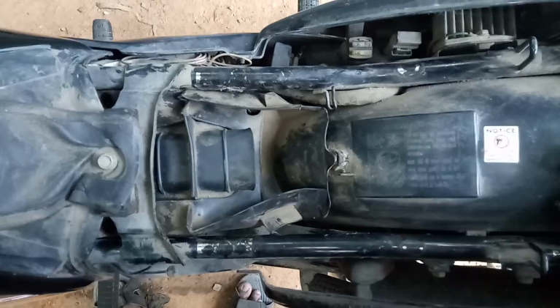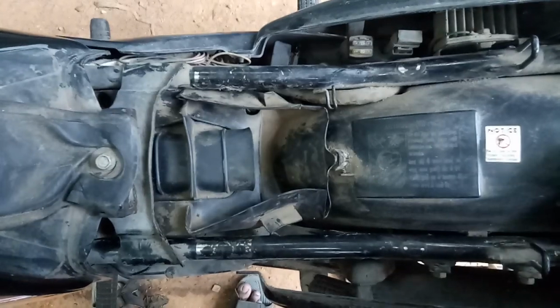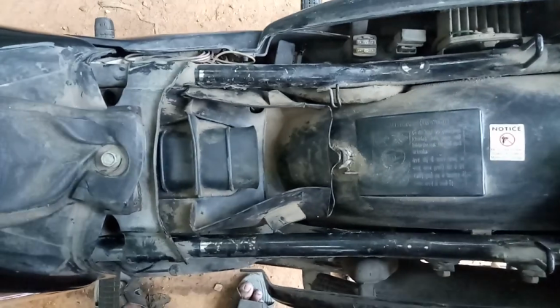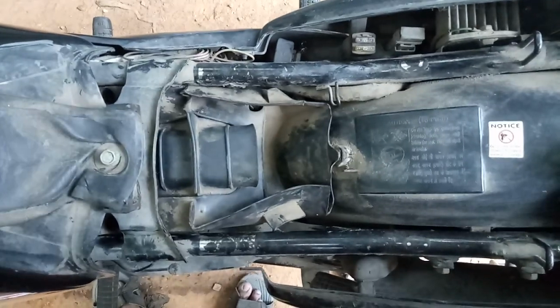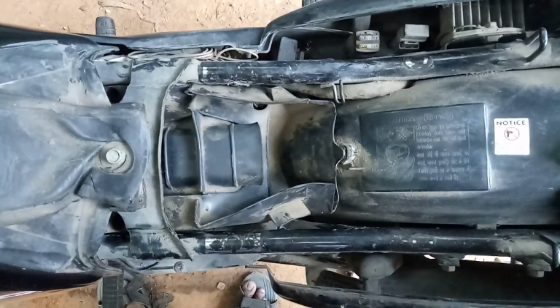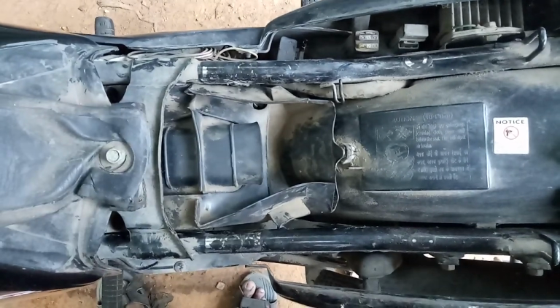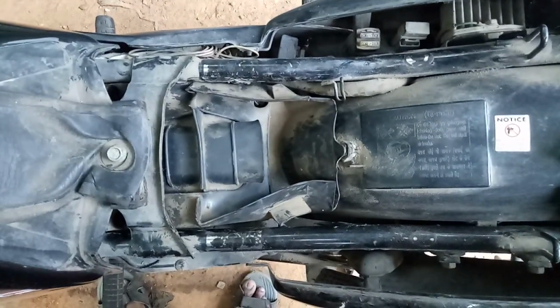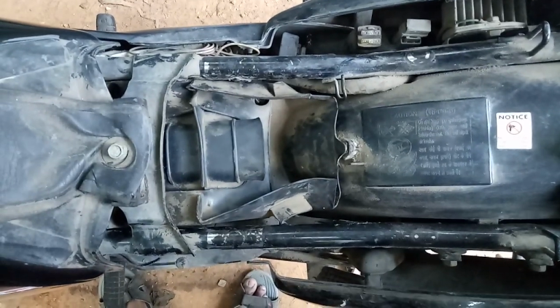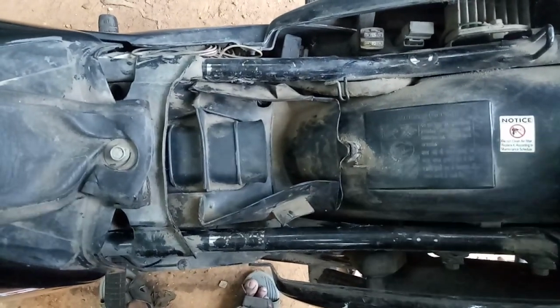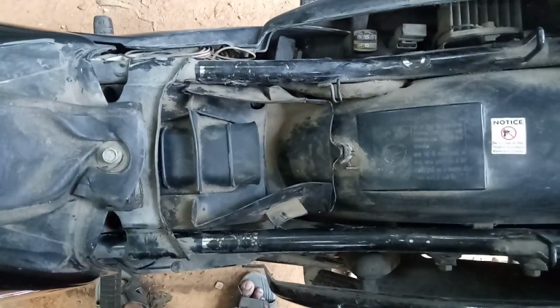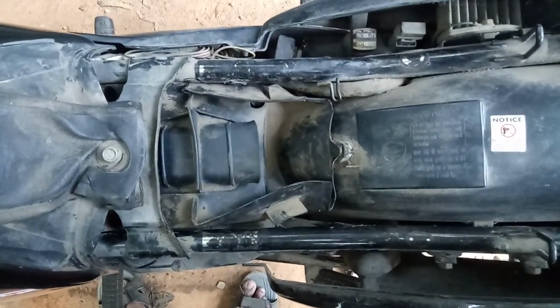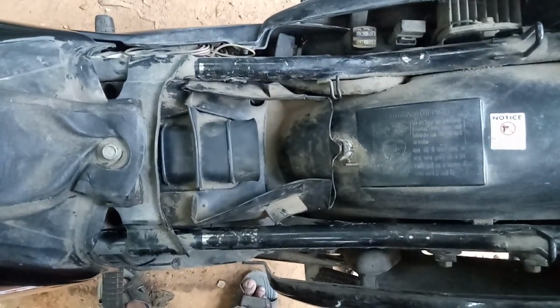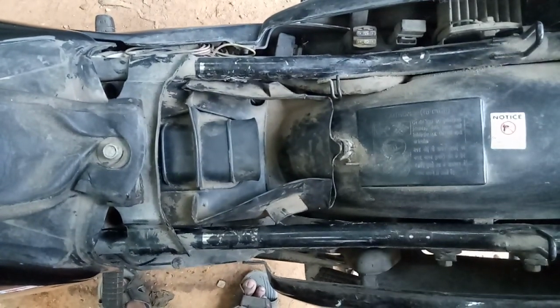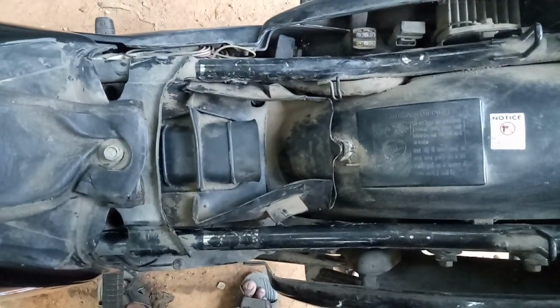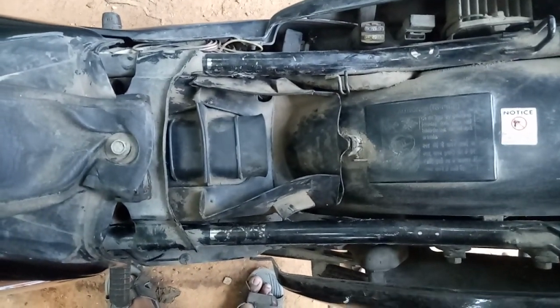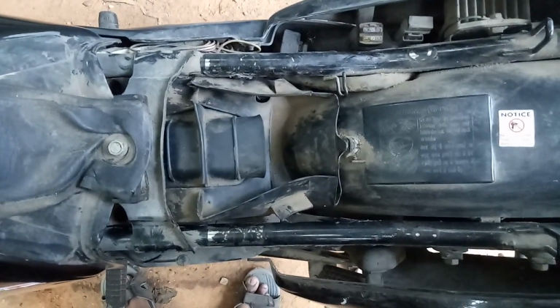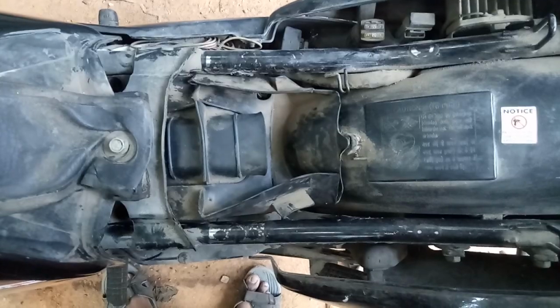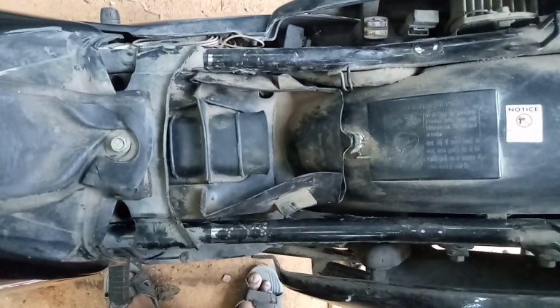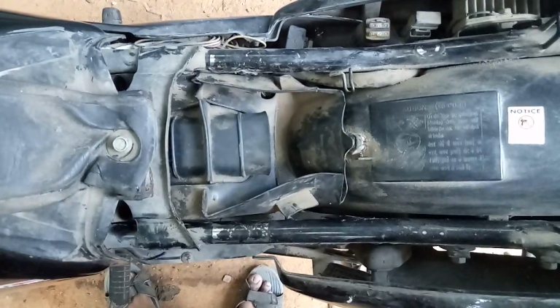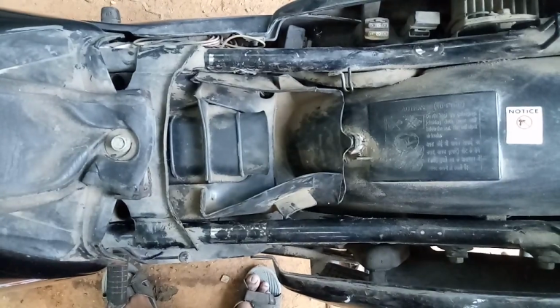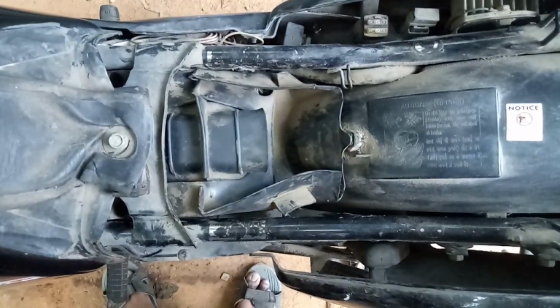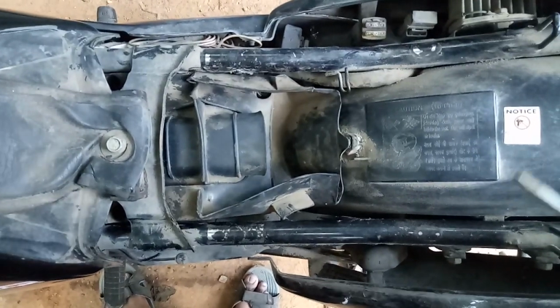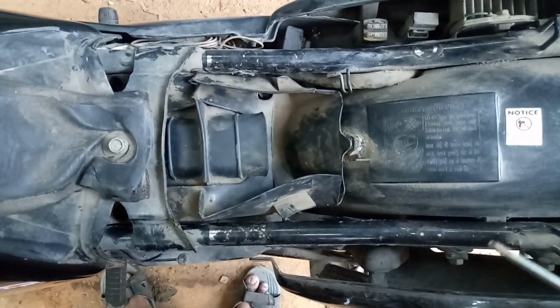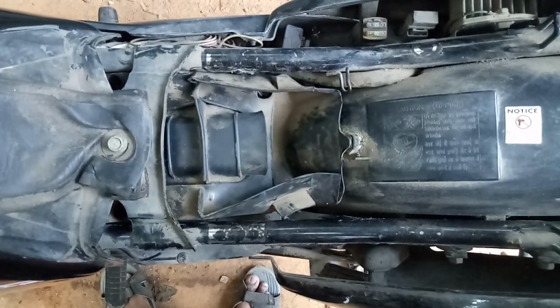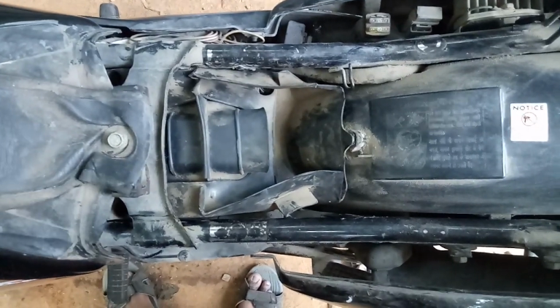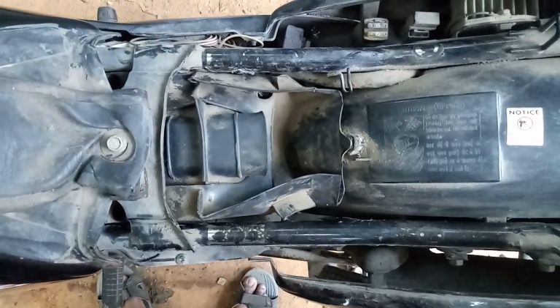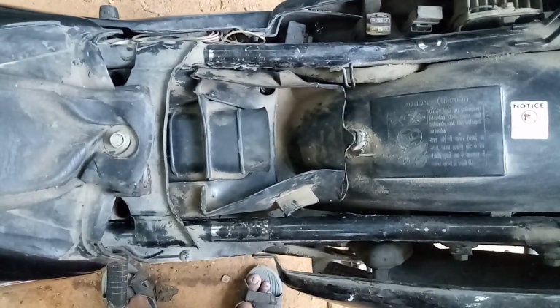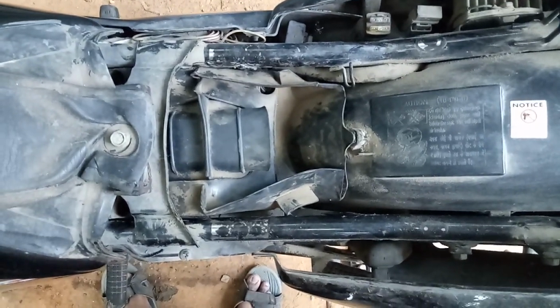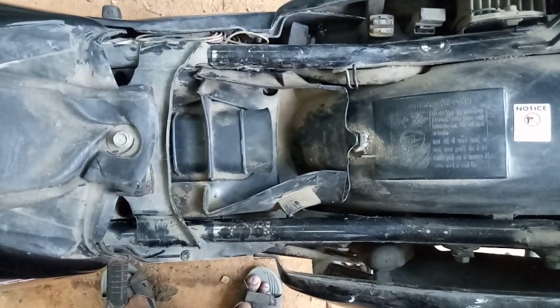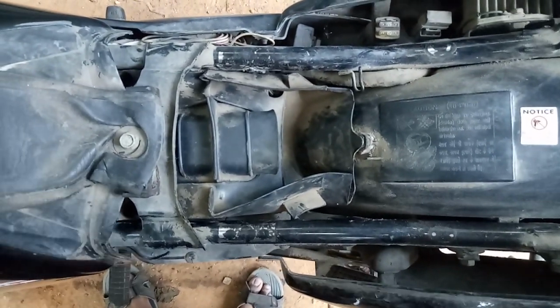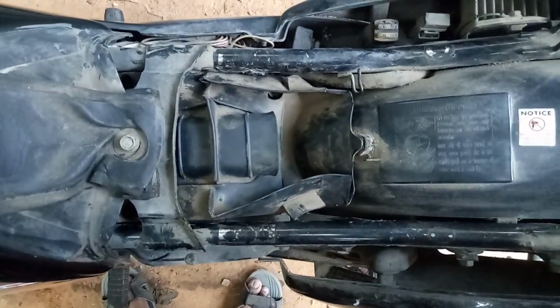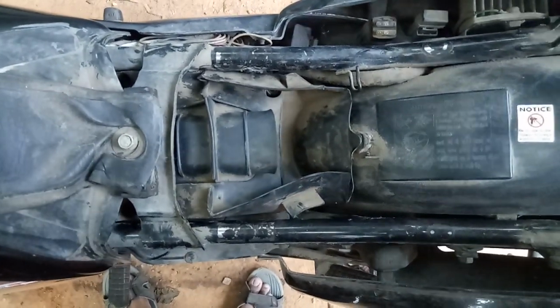Hi guys, how are you doing? Today I need to replace my air filter because I found a lot of jerks while picking it up, so I'll just tell you how to do it.